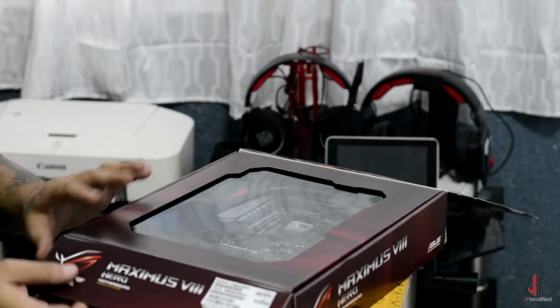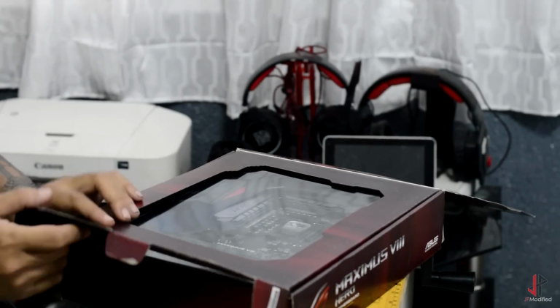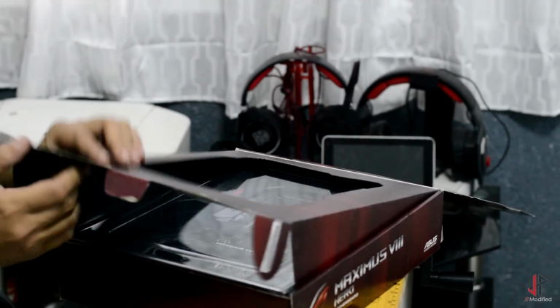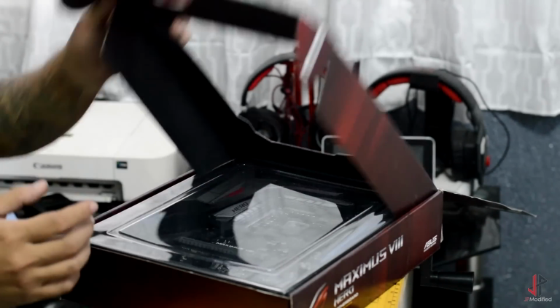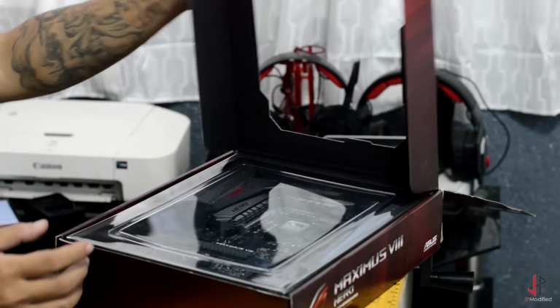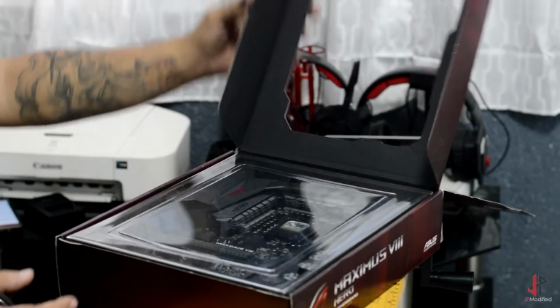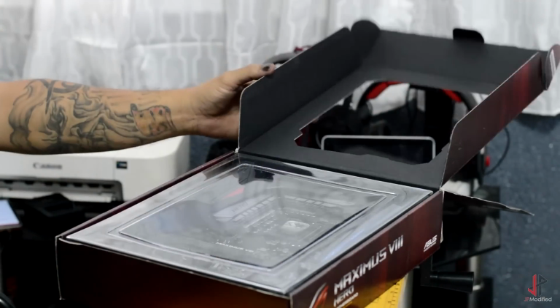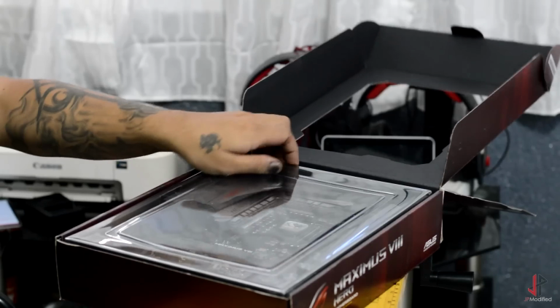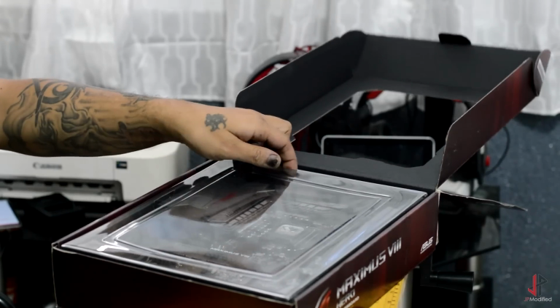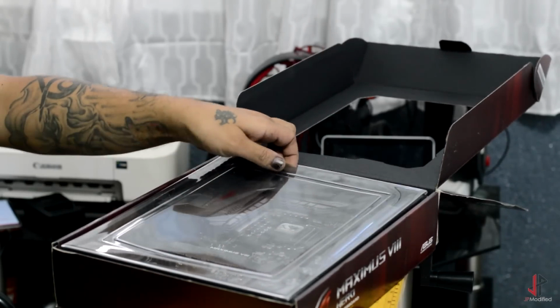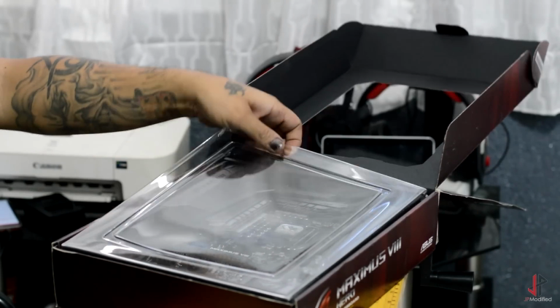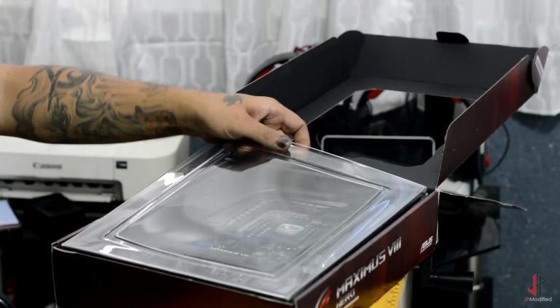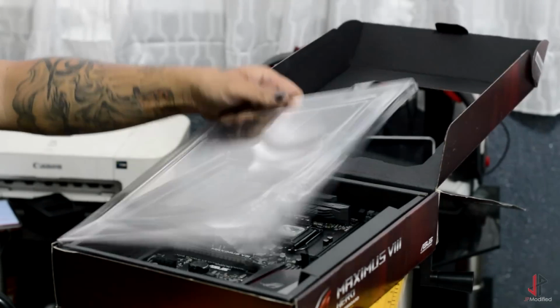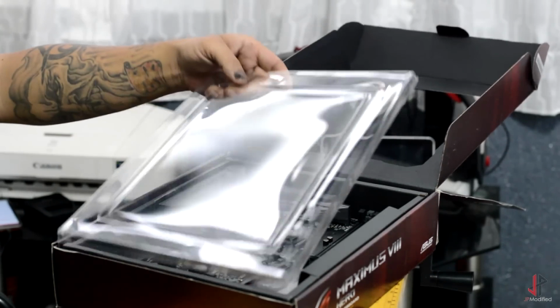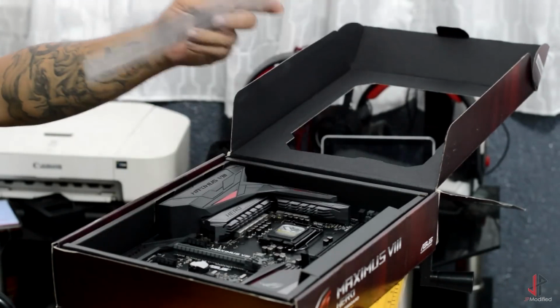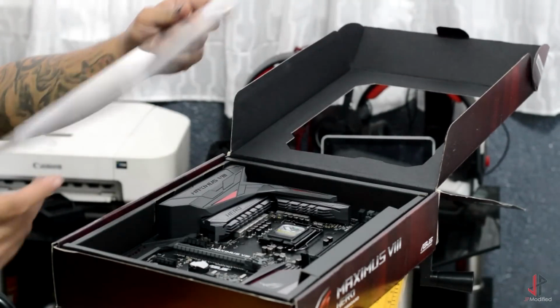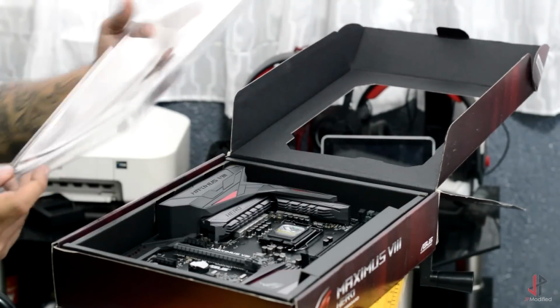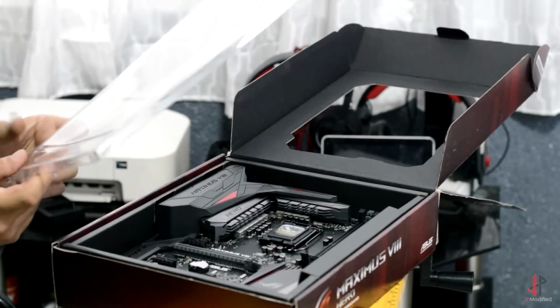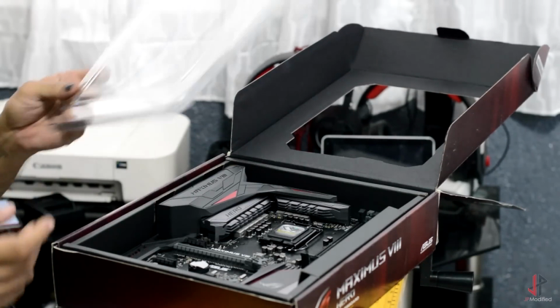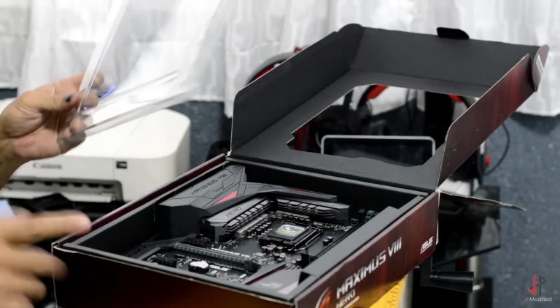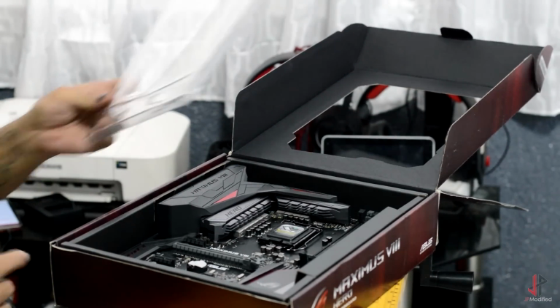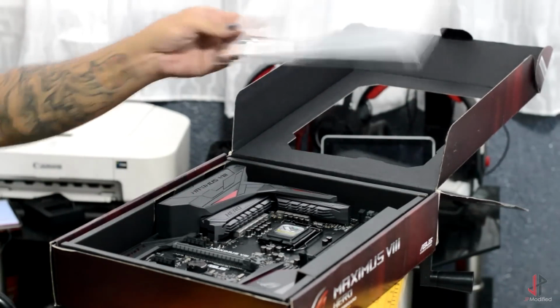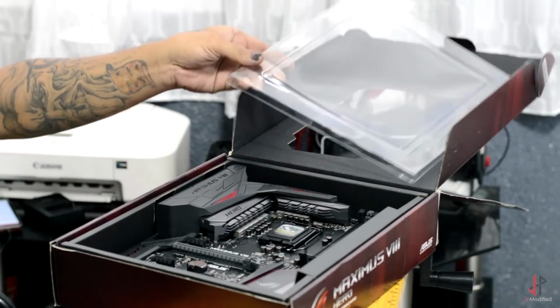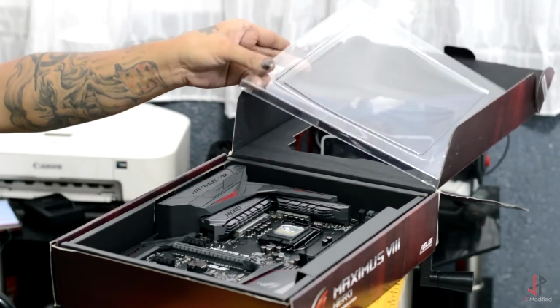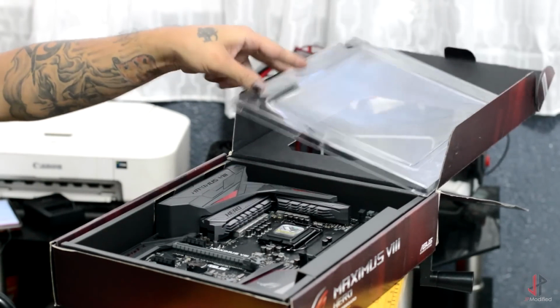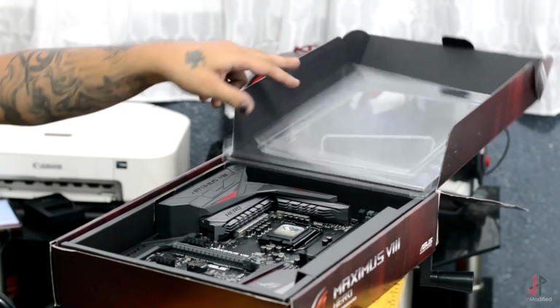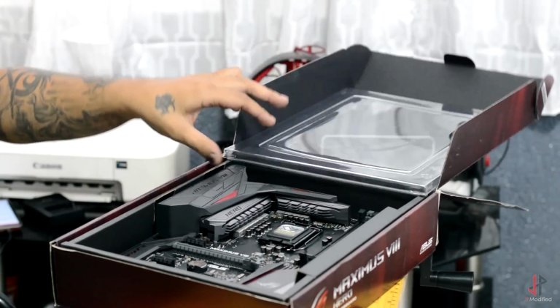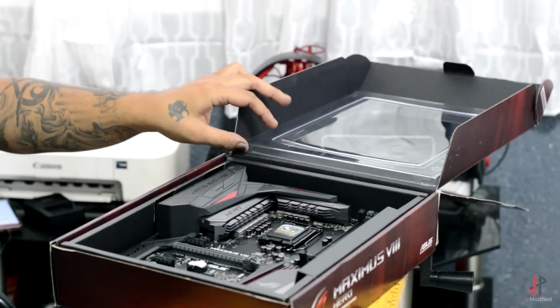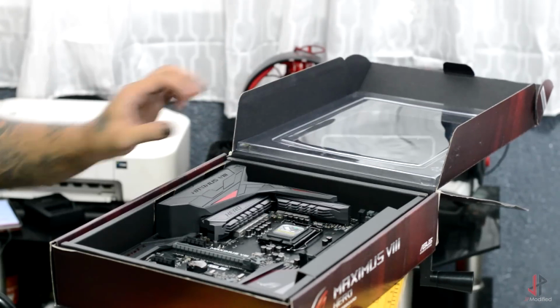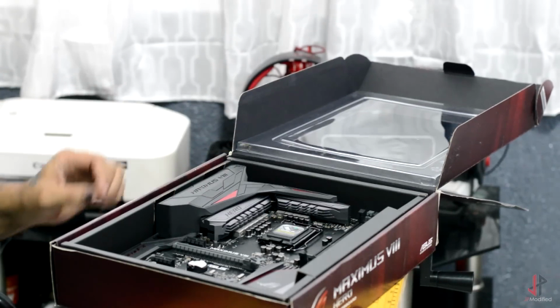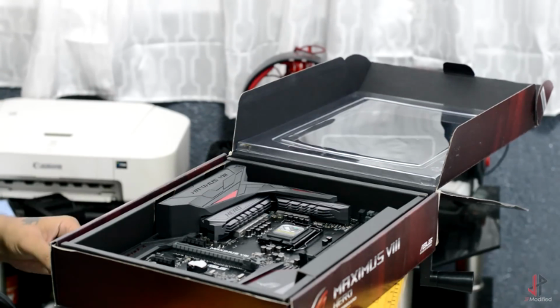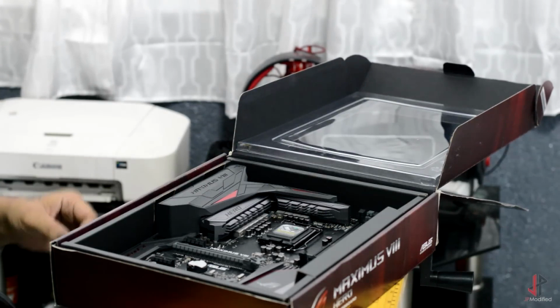This box has already been opened for checking over at the Asus headquarters, so there's not going to be any protective tape on it — so it's an easier unboxing for me, I guess.